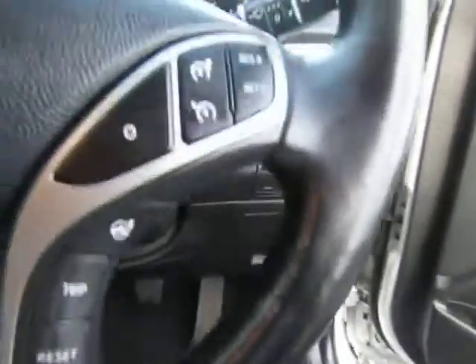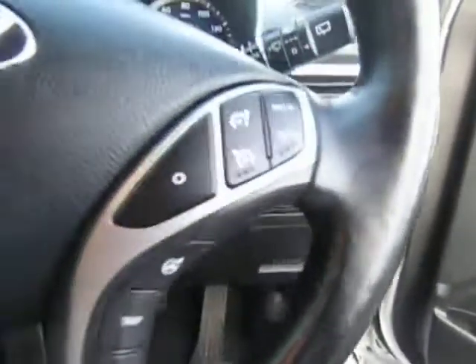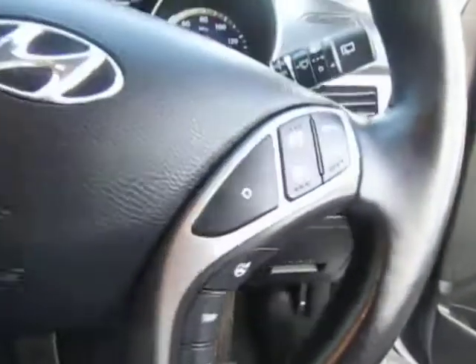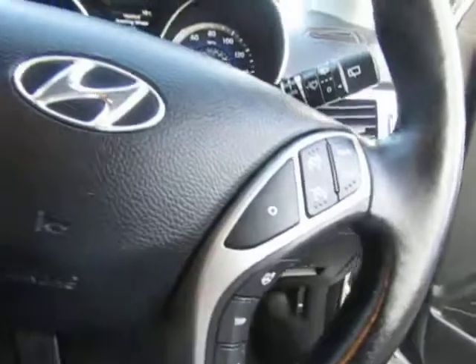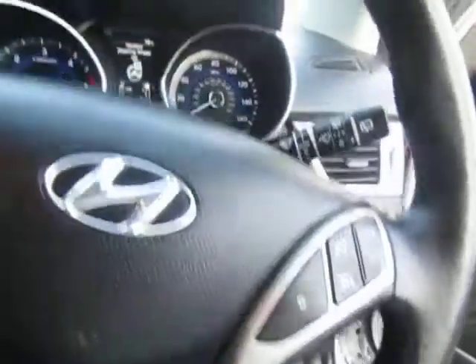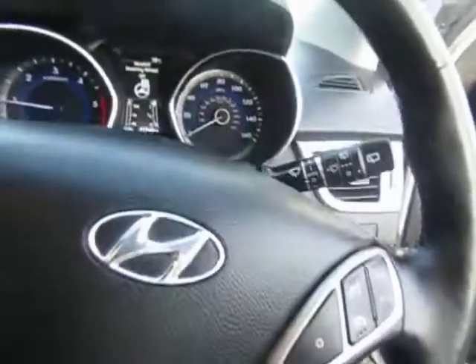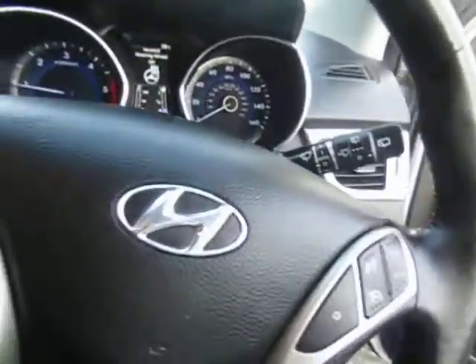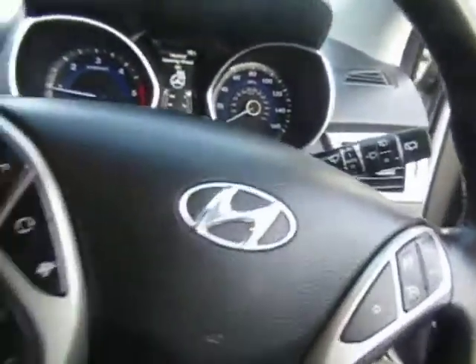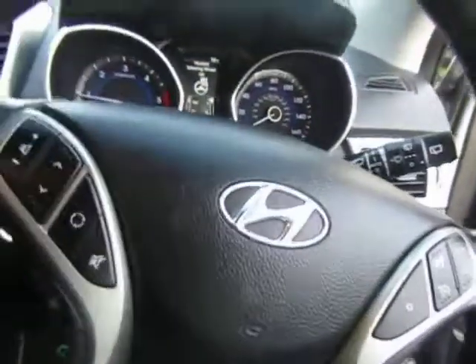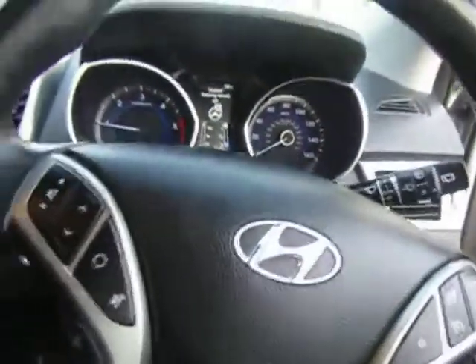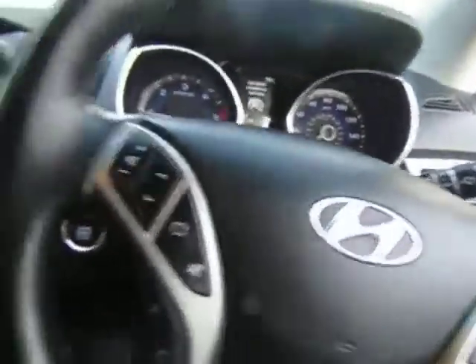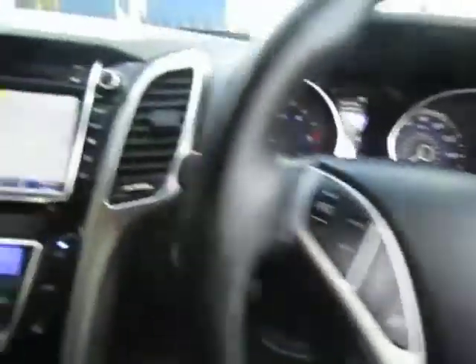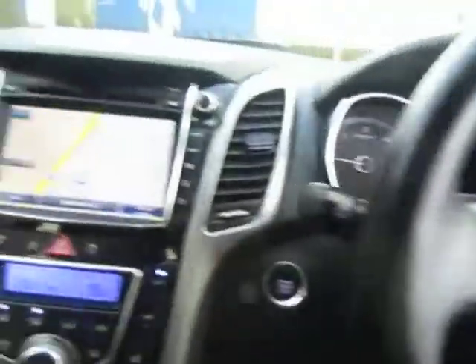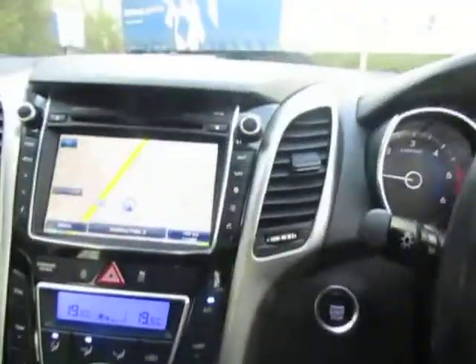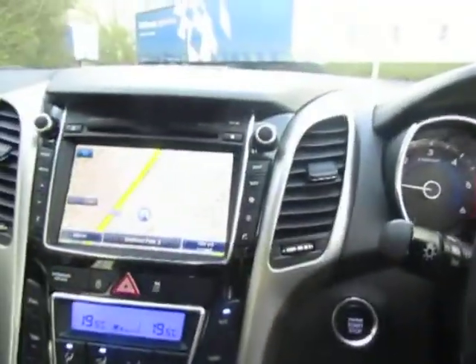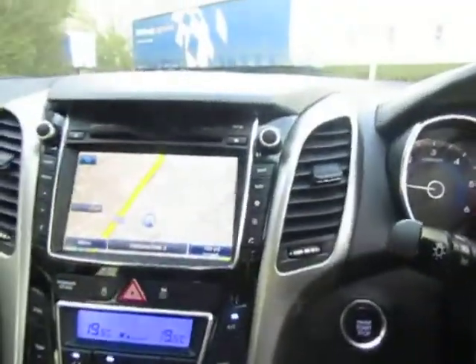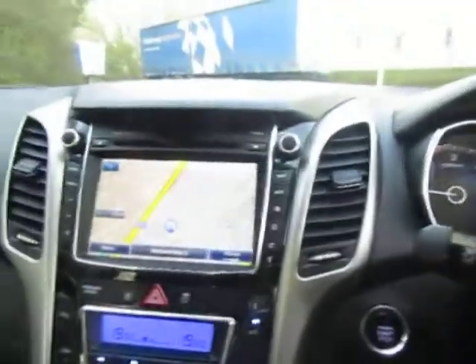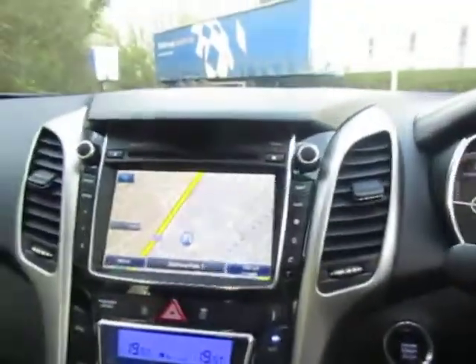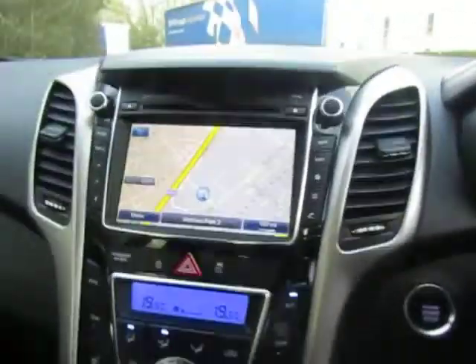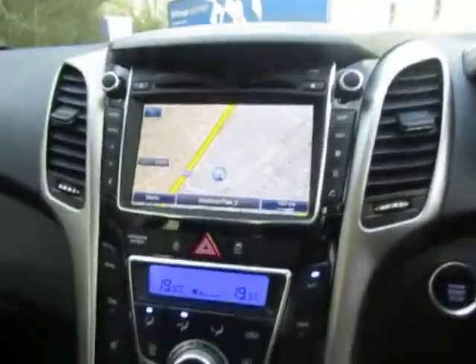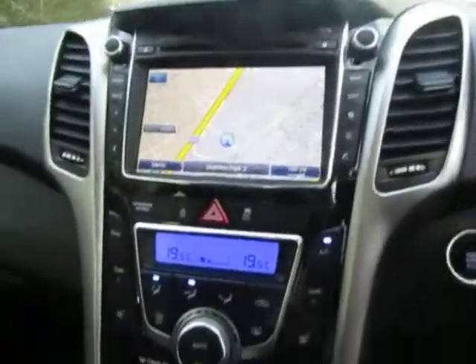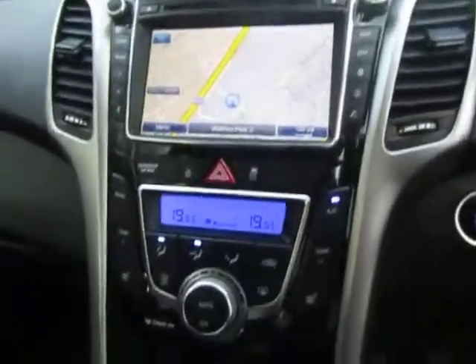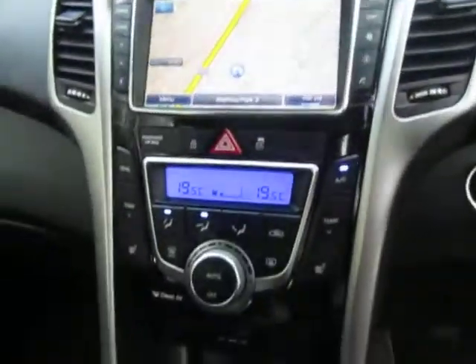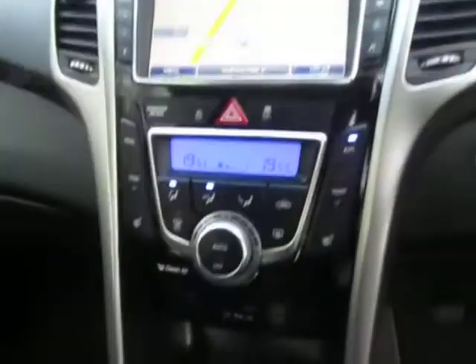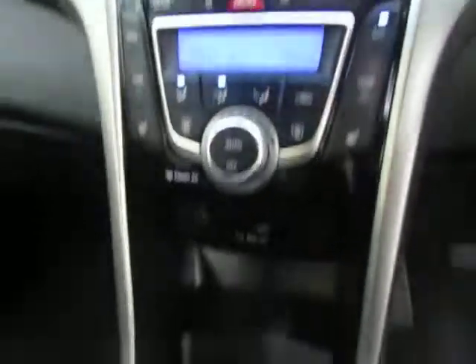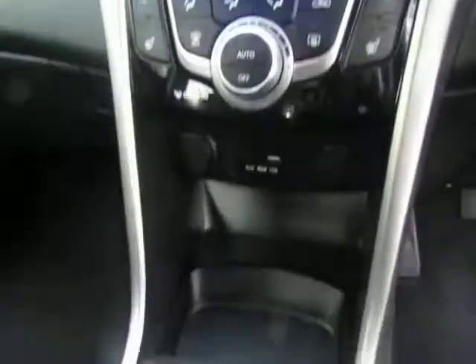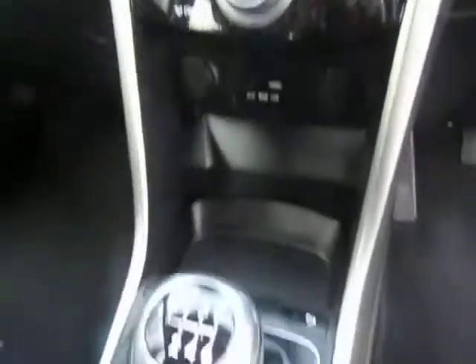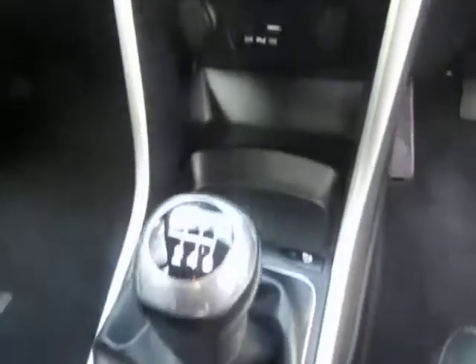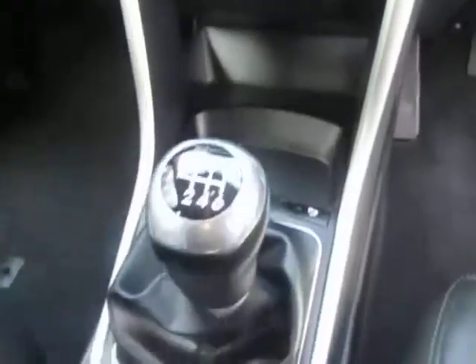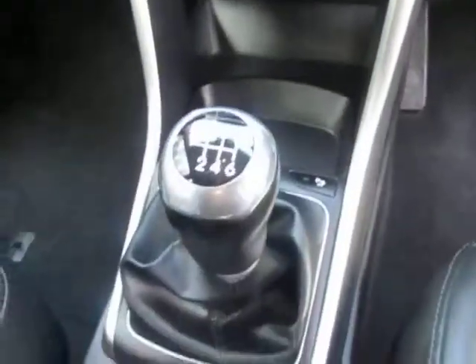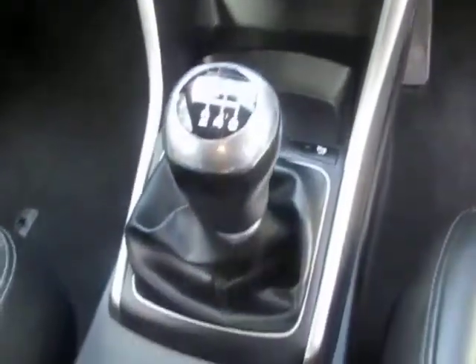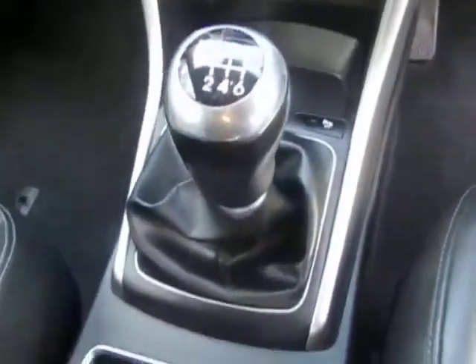Cruise control, Bluetooth, and here's your satellite navigation. Dual zone climate and a six speed manual gearbox.